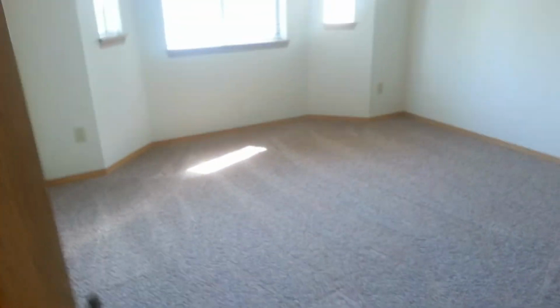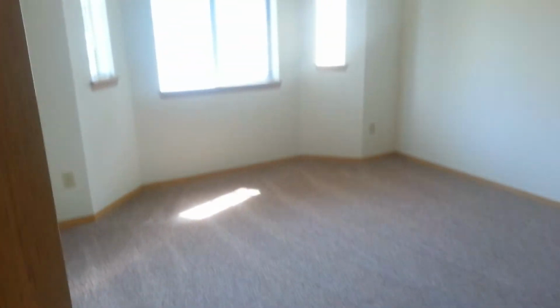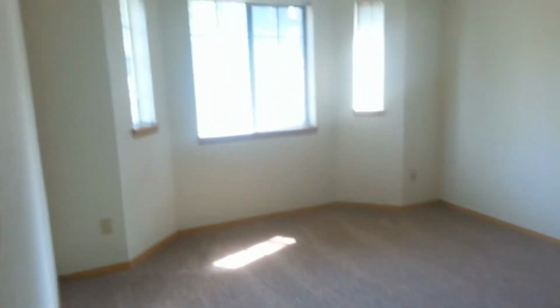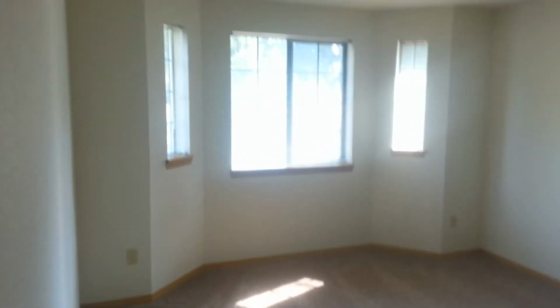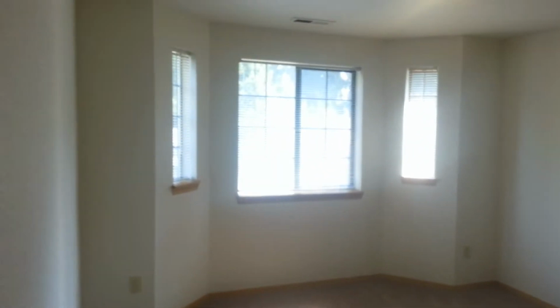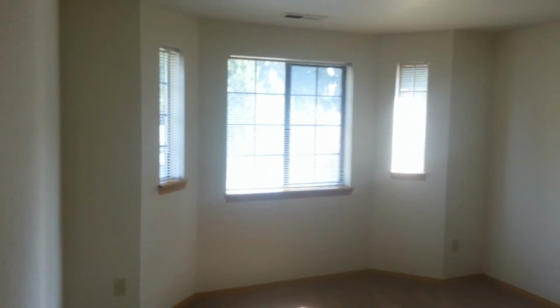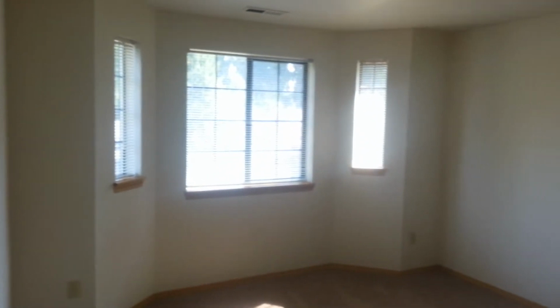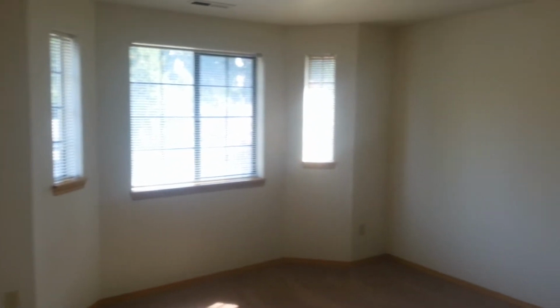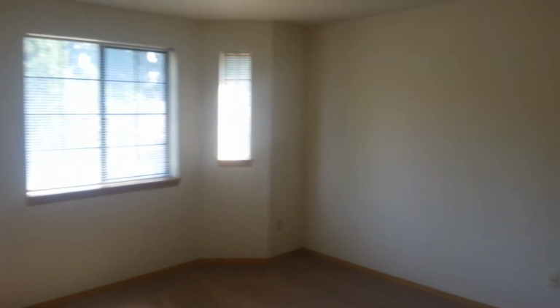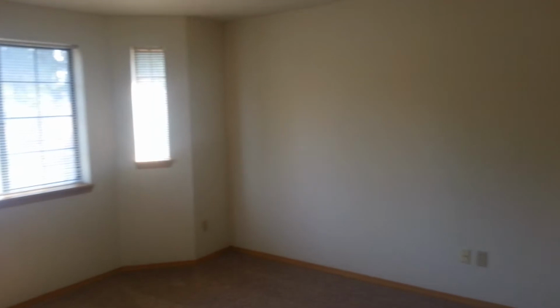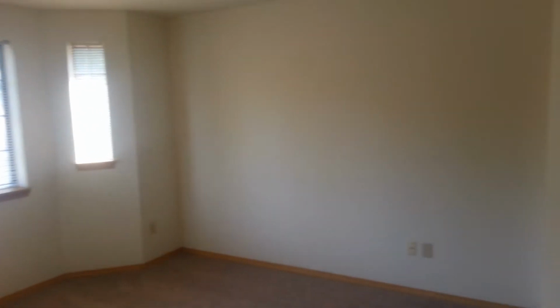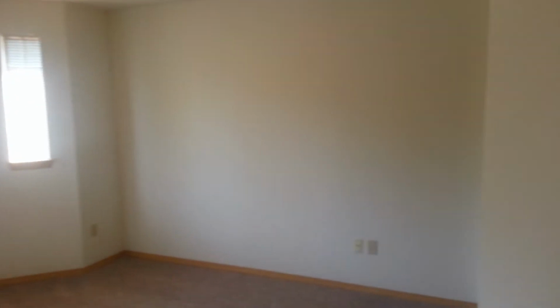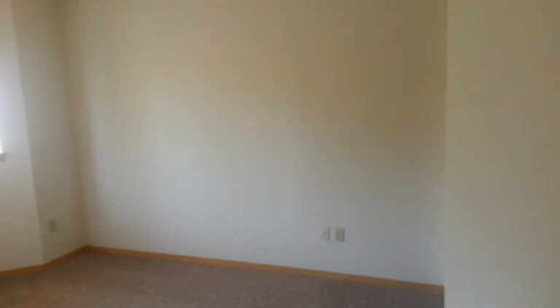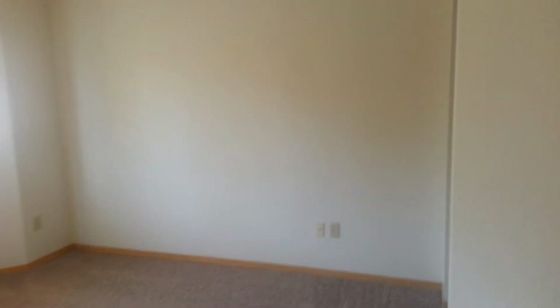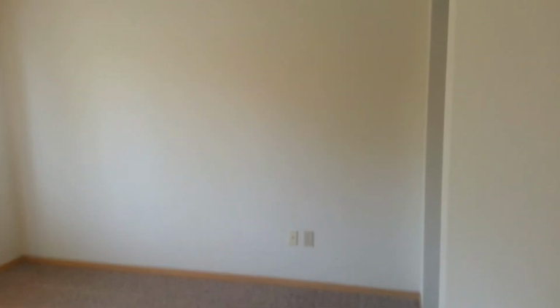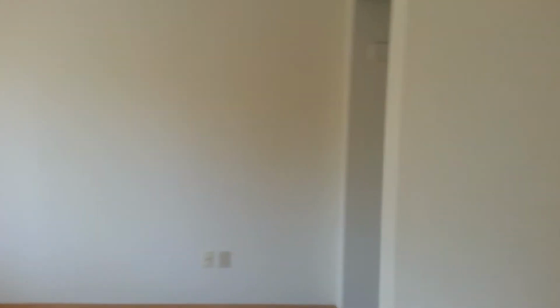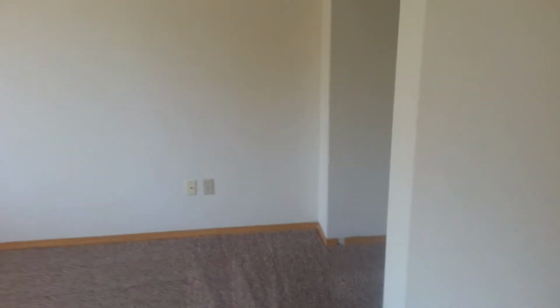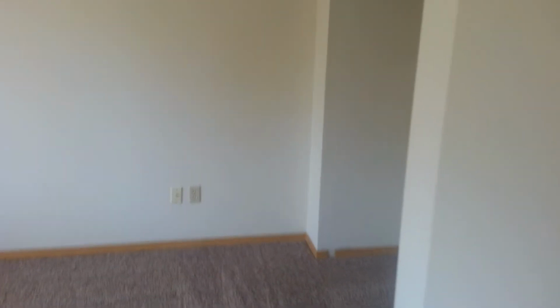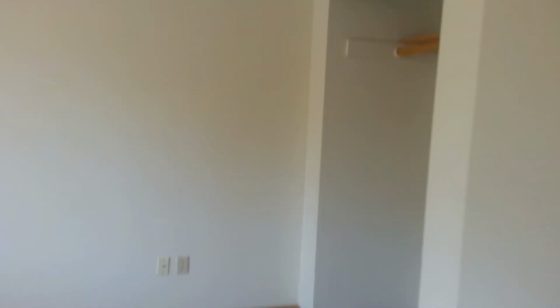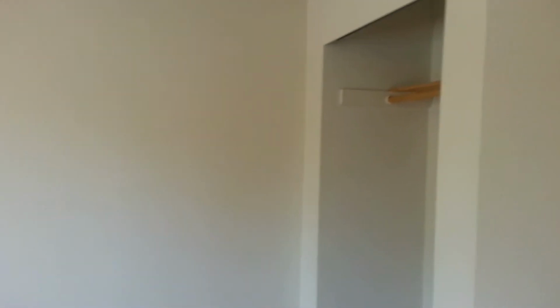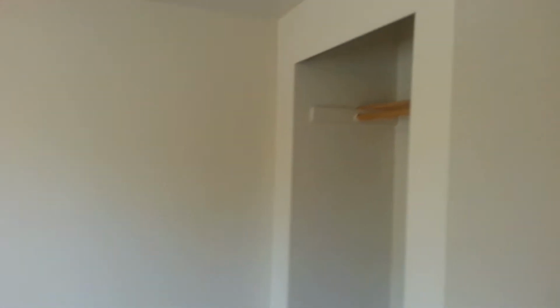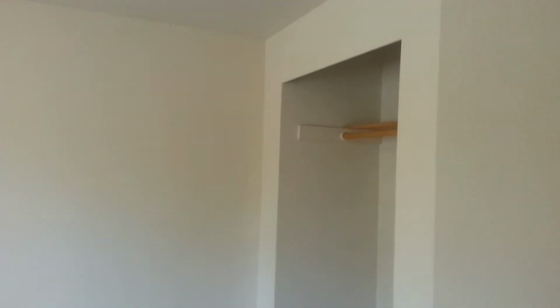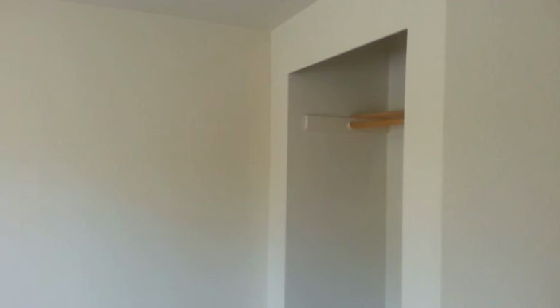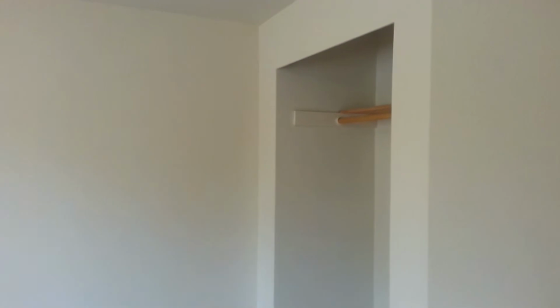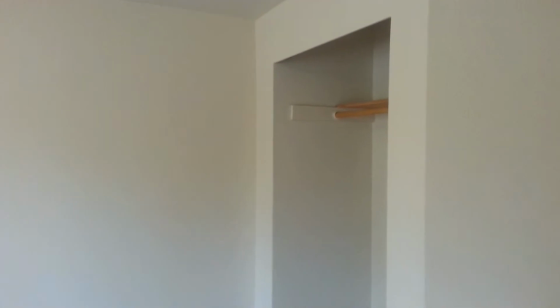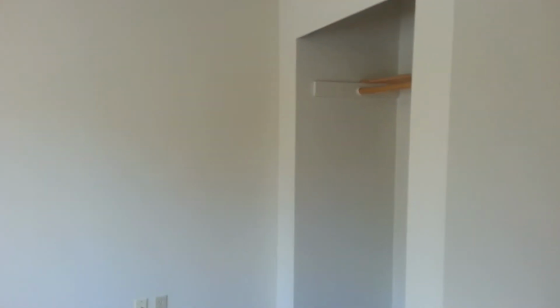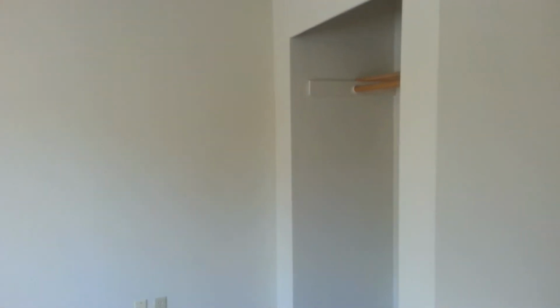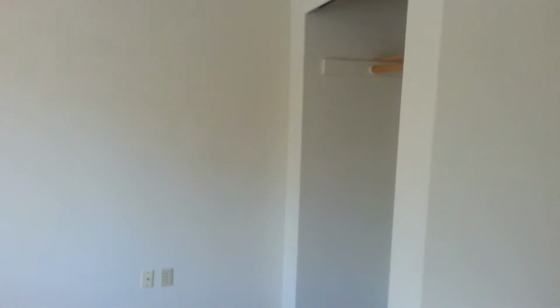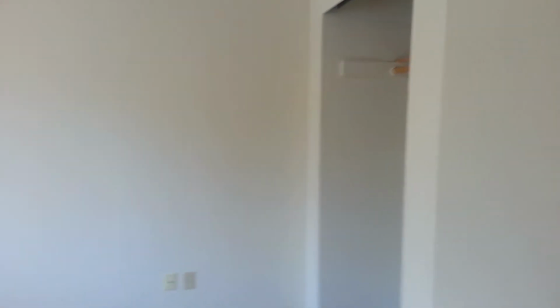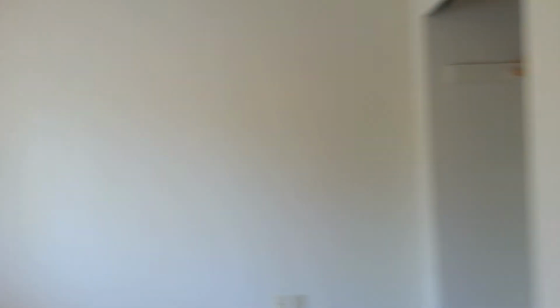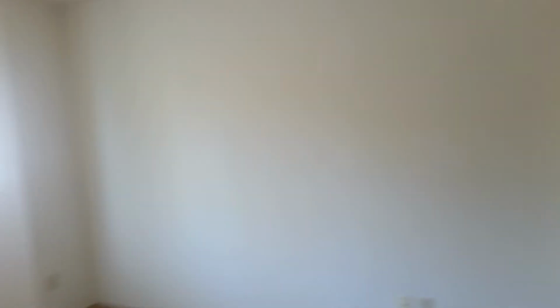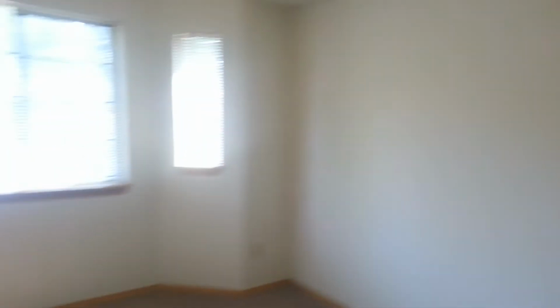This would be the third bedroom with a bay window, and then closet back here. The doors will be put on all of the closets.